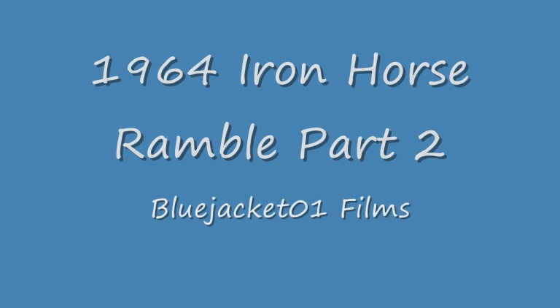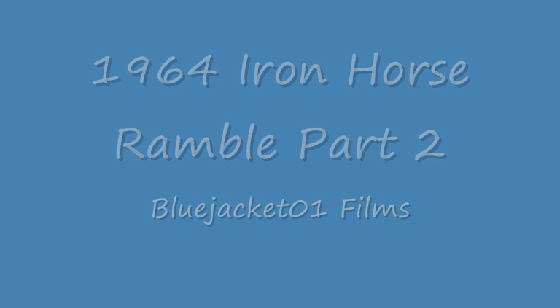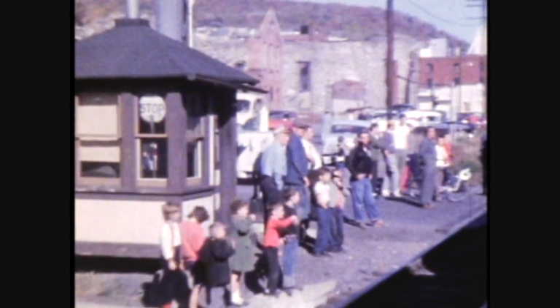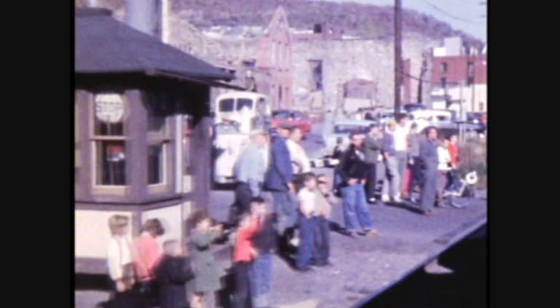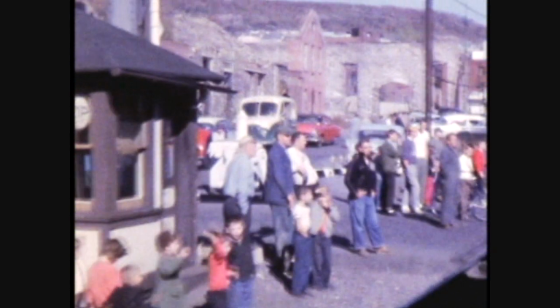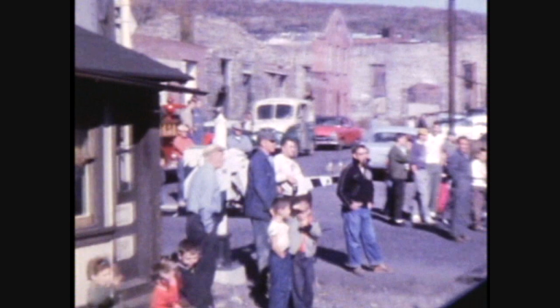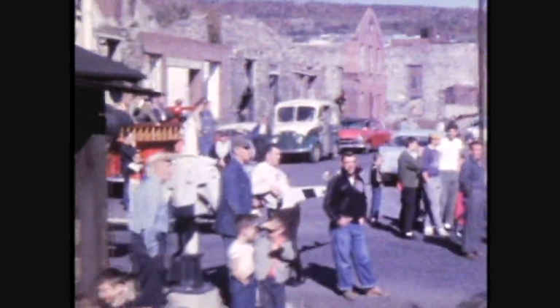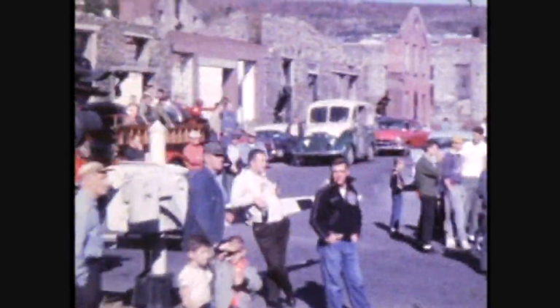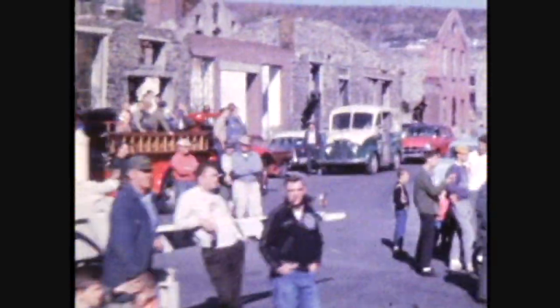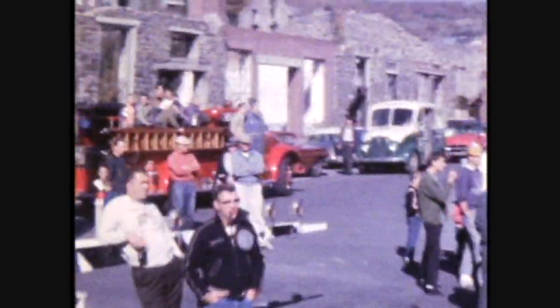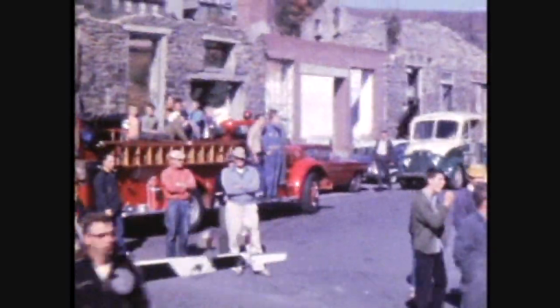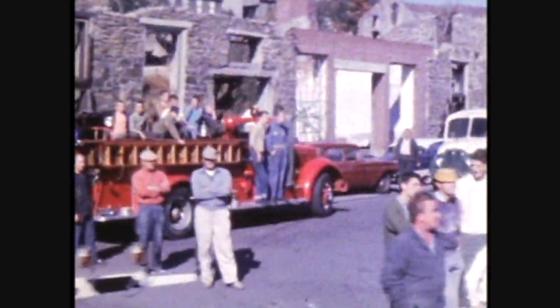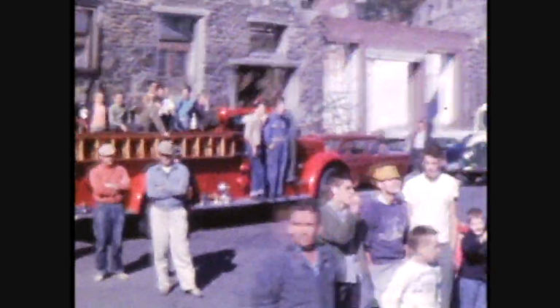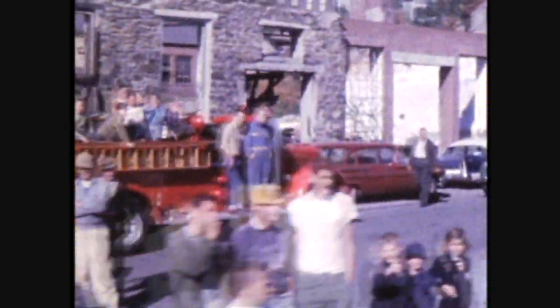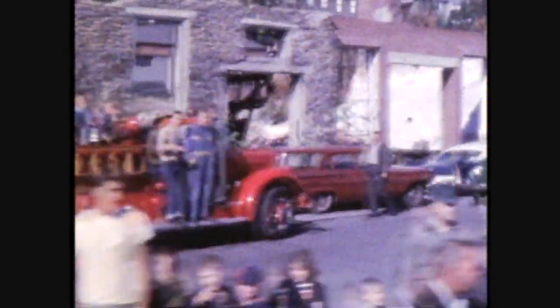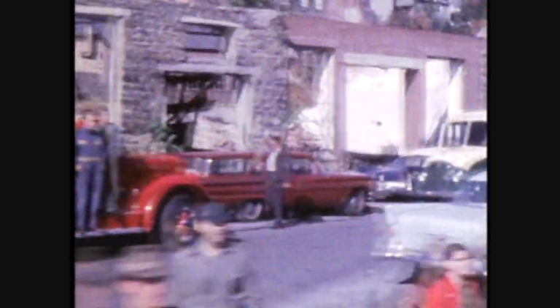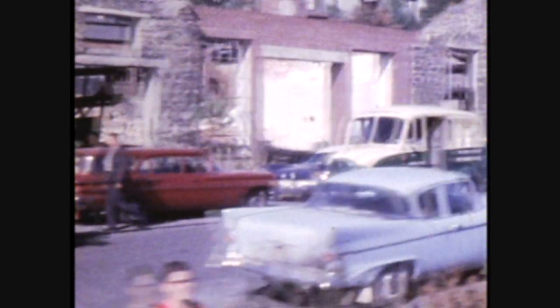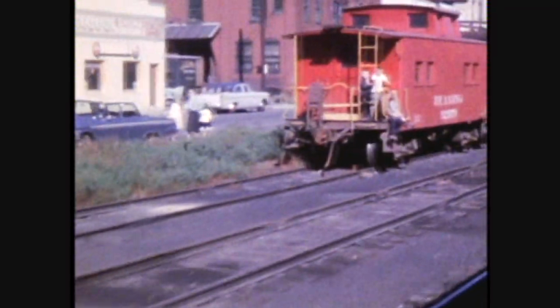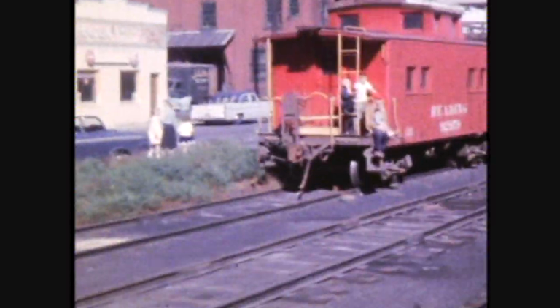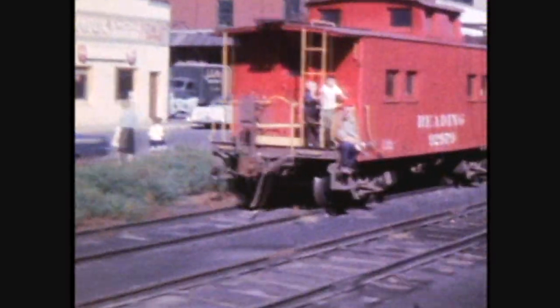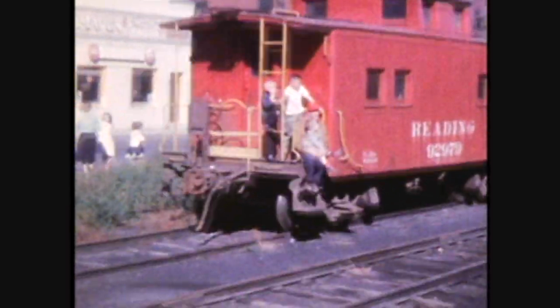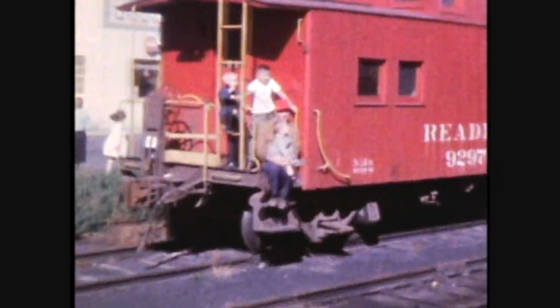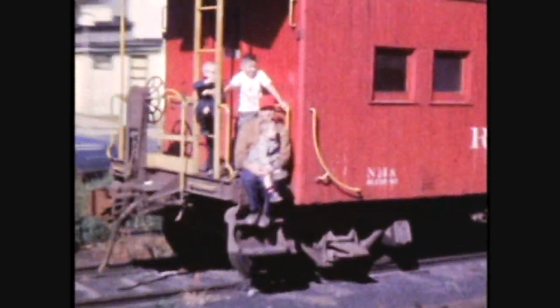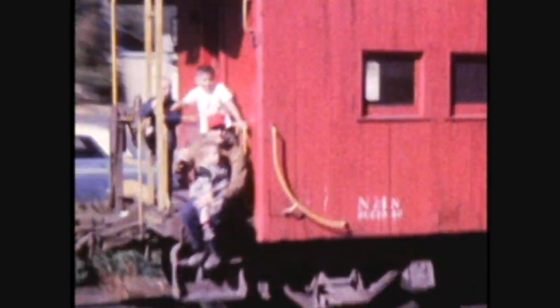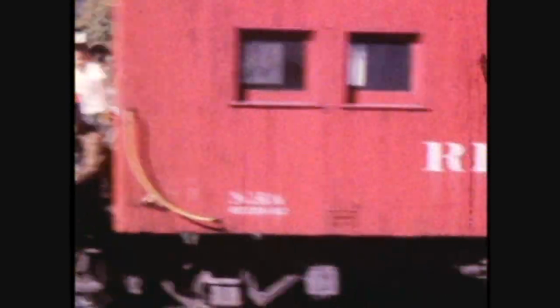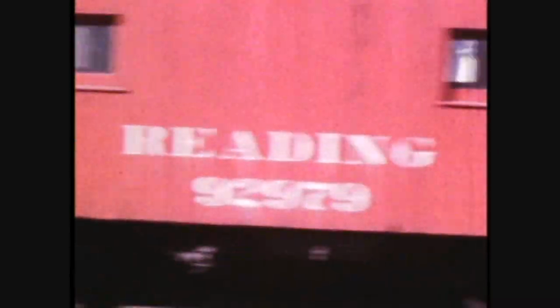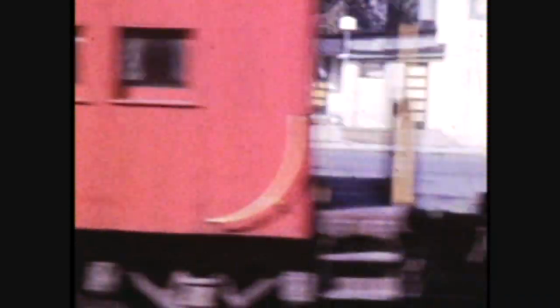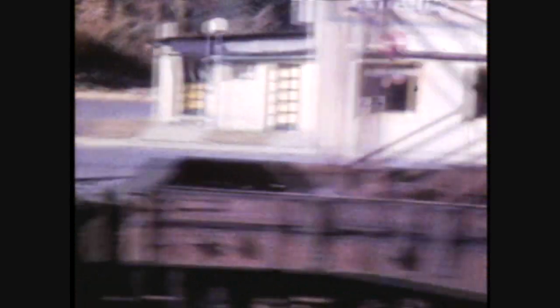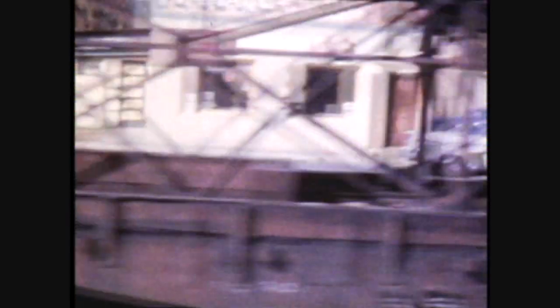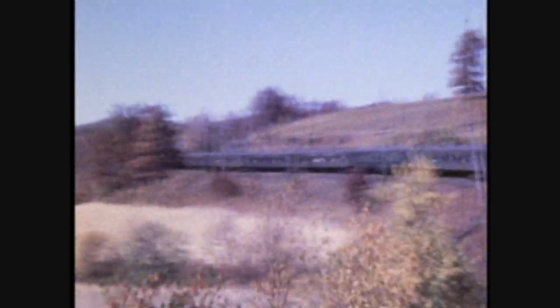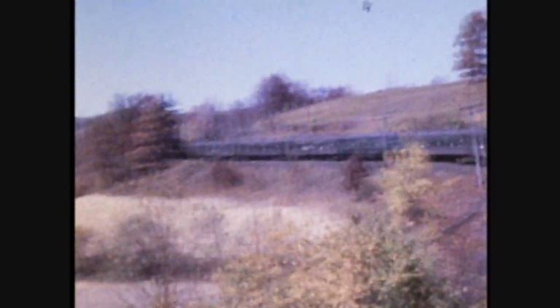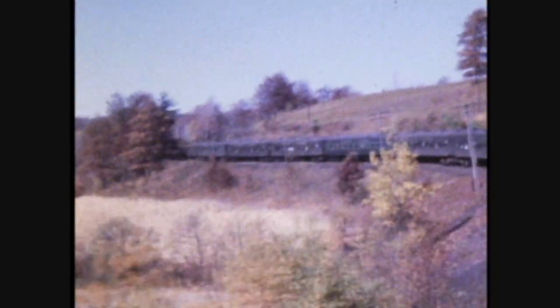This is part two of the Iron Horse Ramble. Check out that grade crossing guard house, the fire engine, the bombed out building, and this lovely caboose. I don't know what town this is — this is part two of the Iron Horse Ramble.